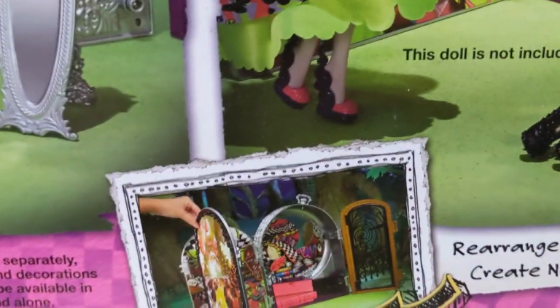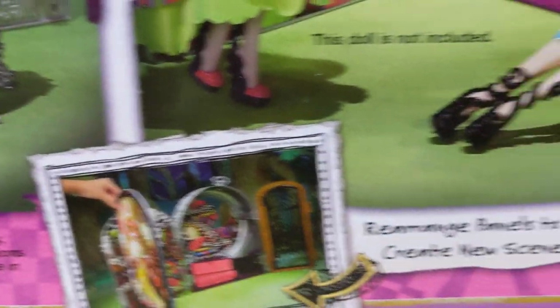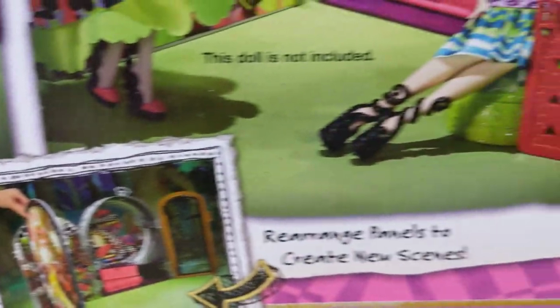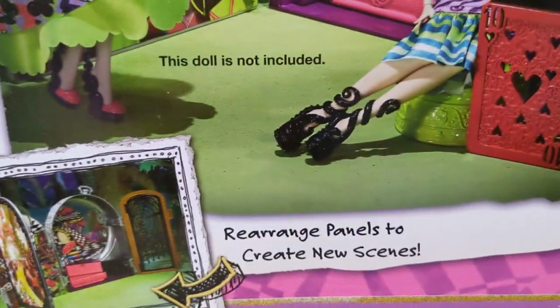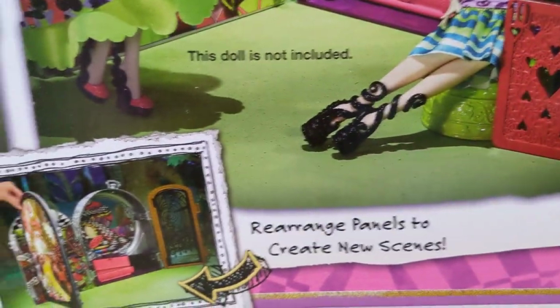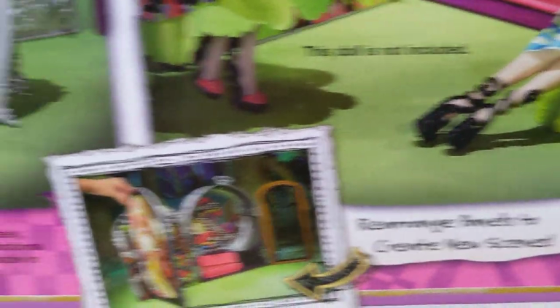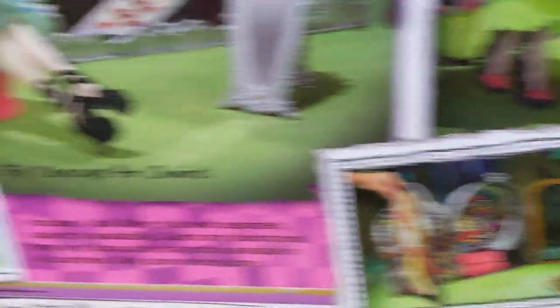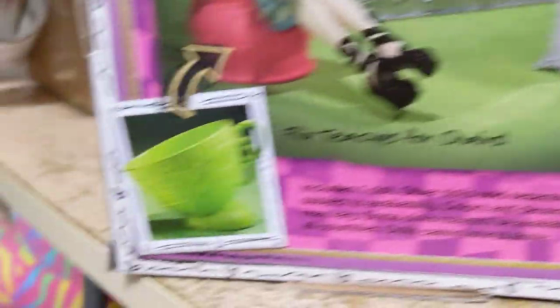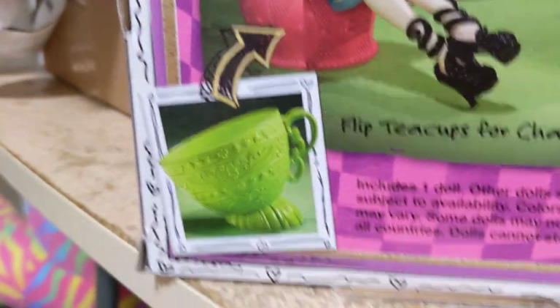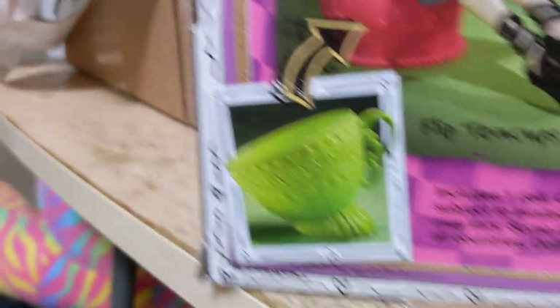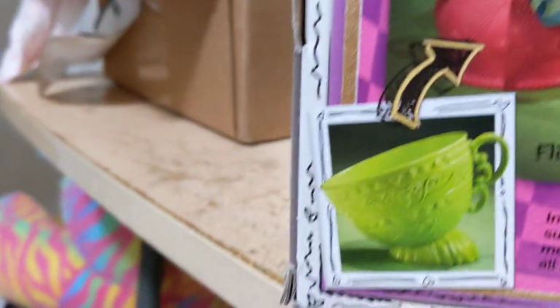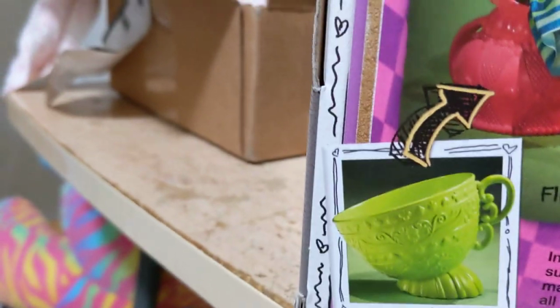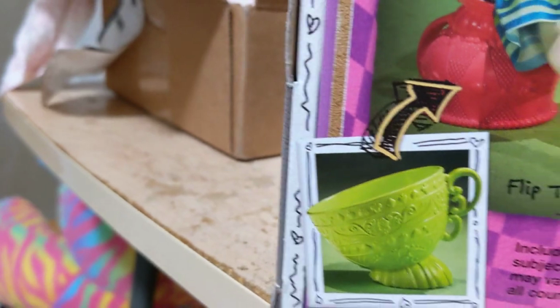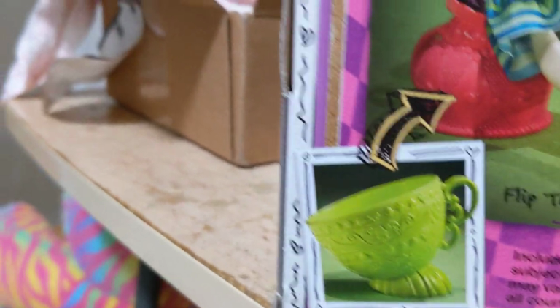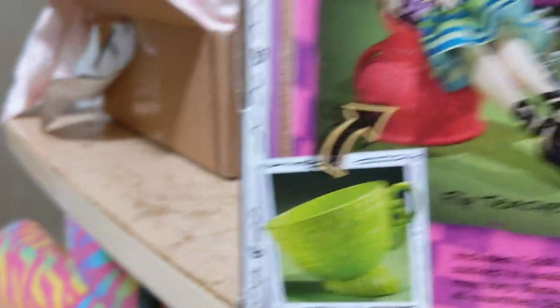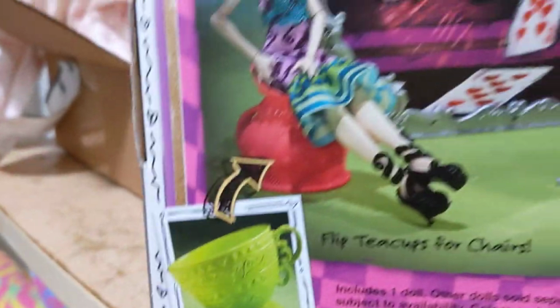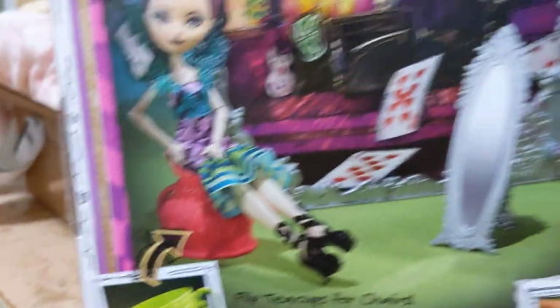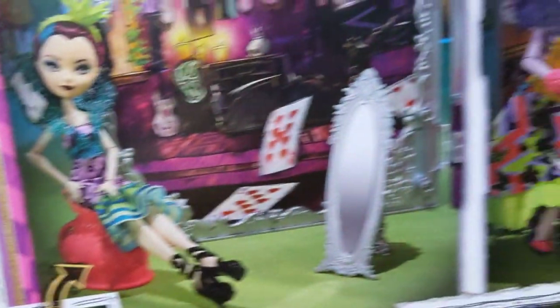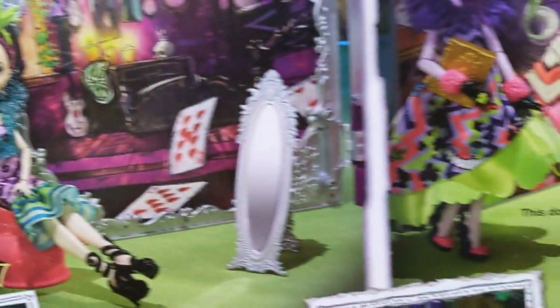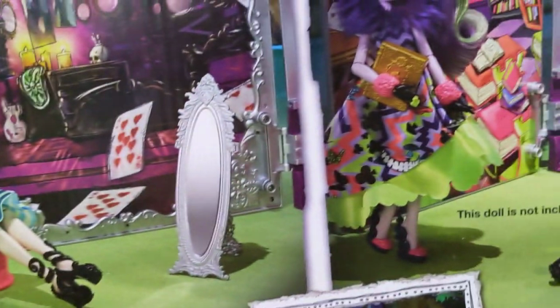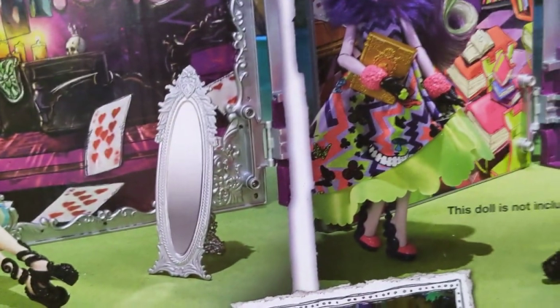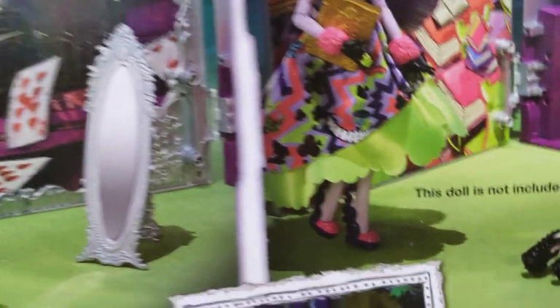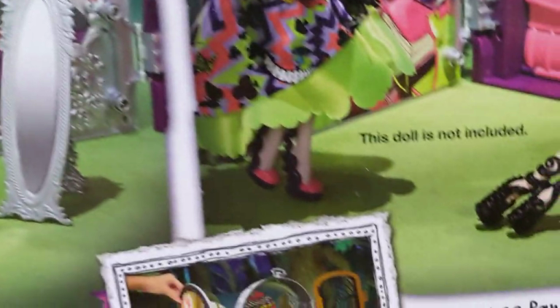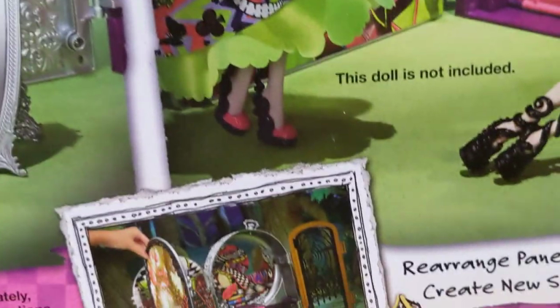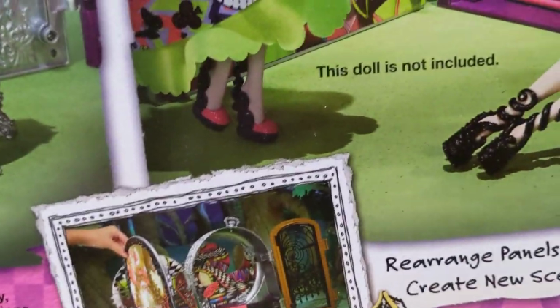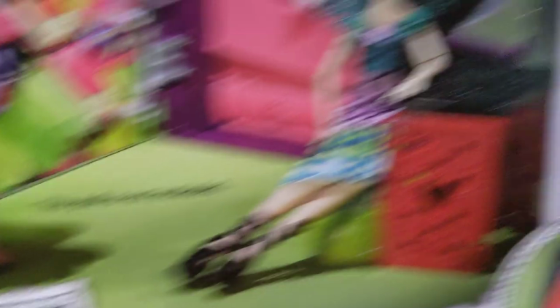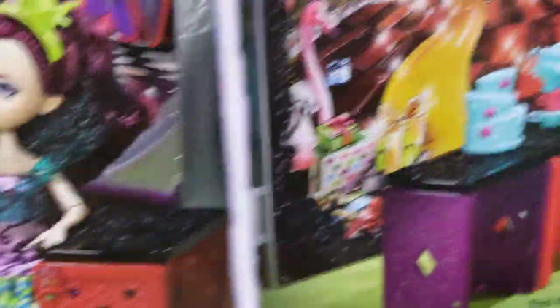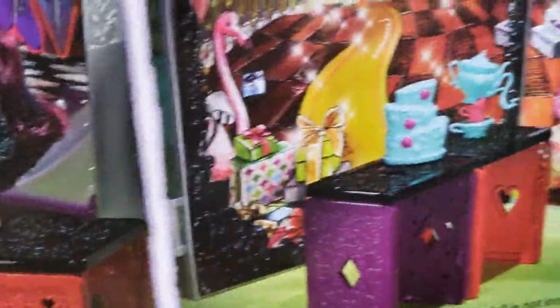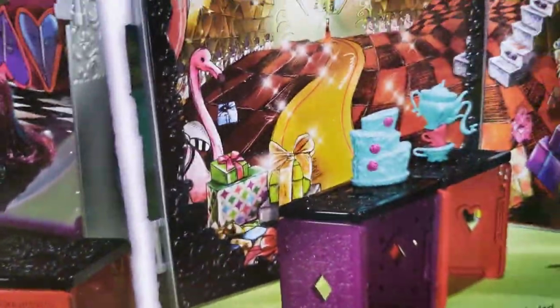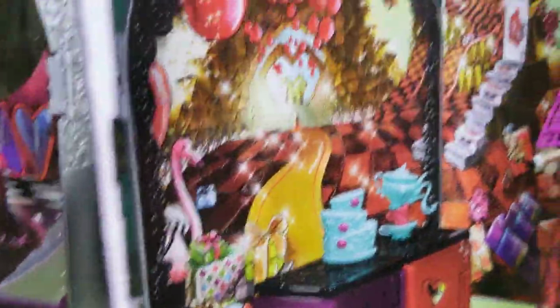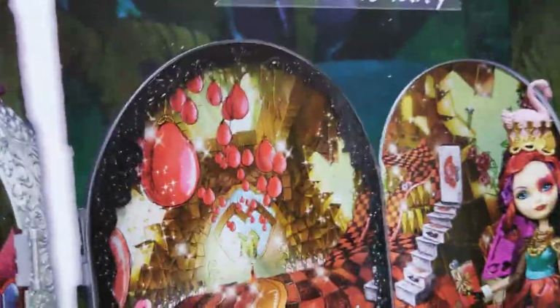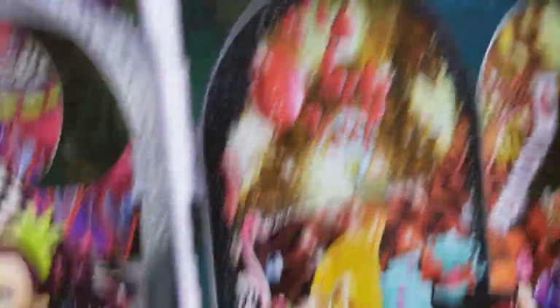Rearranged to create new scenes. You can see the teacup chairs — those are so cute, I love the teacup chairs. I will be putting my Maddie in those. And the literal card table.